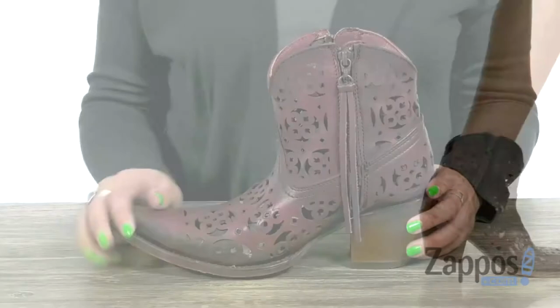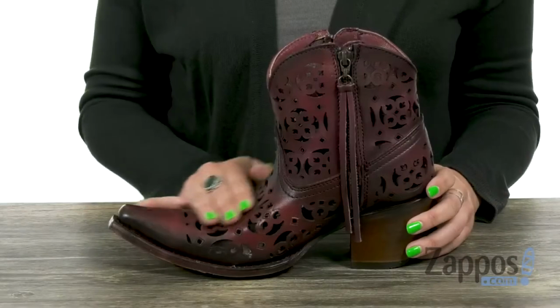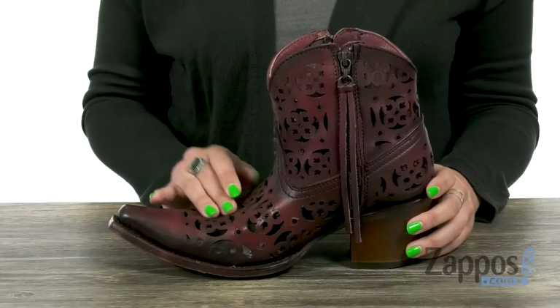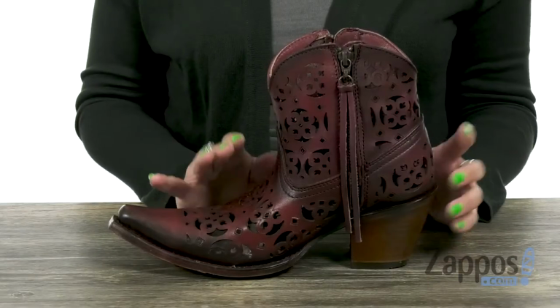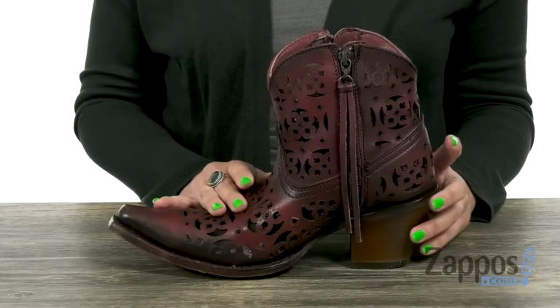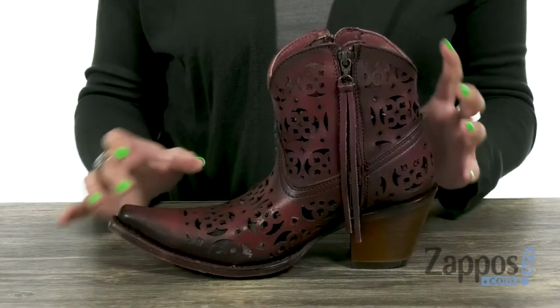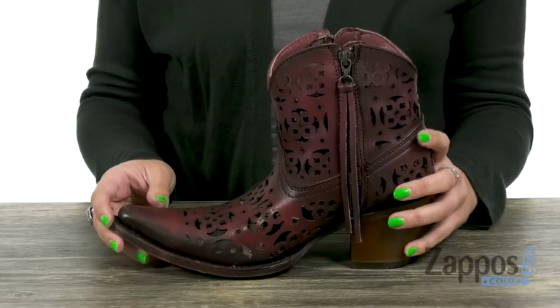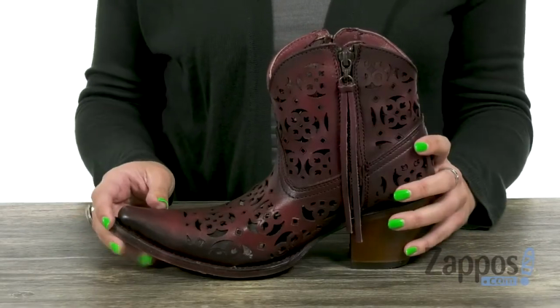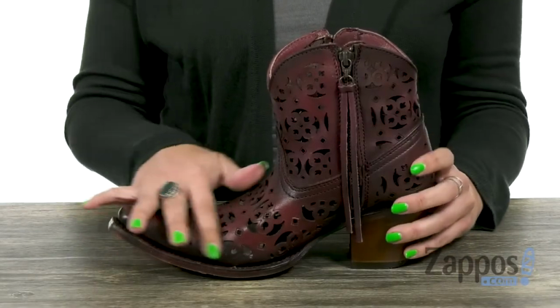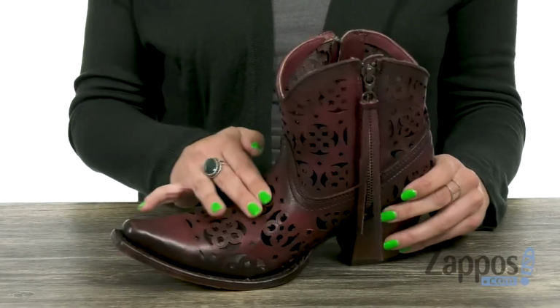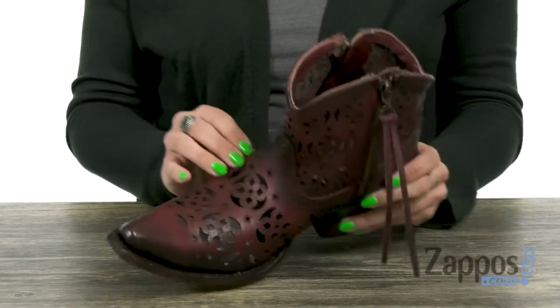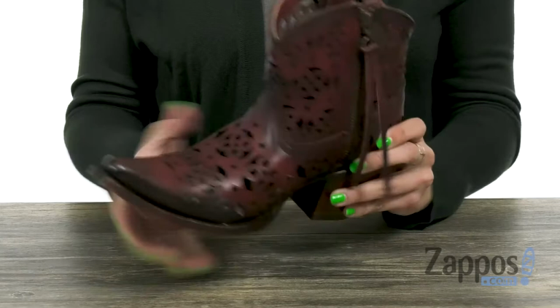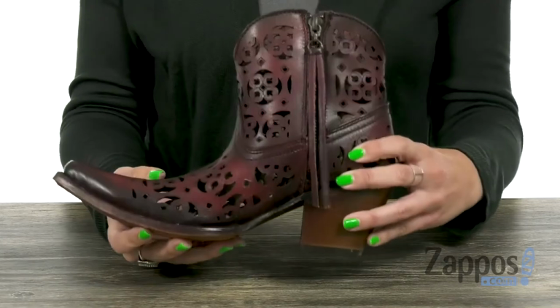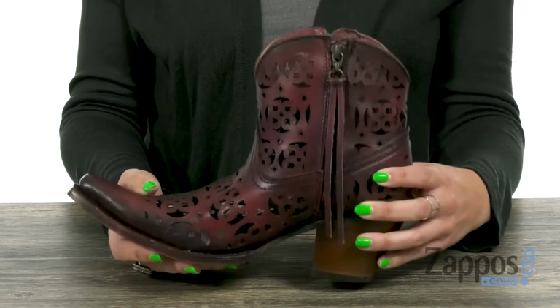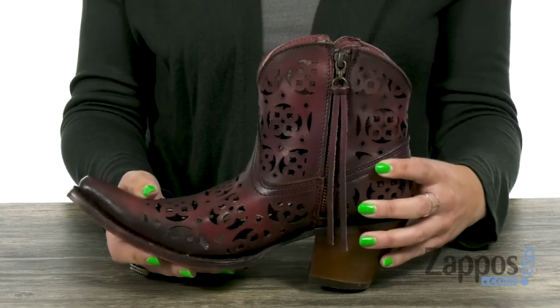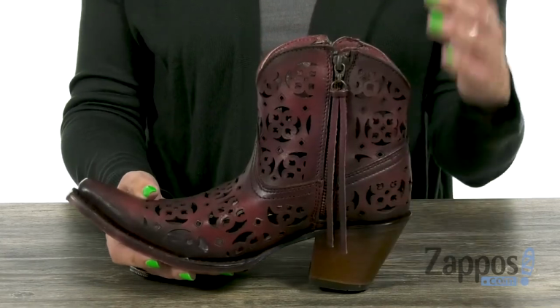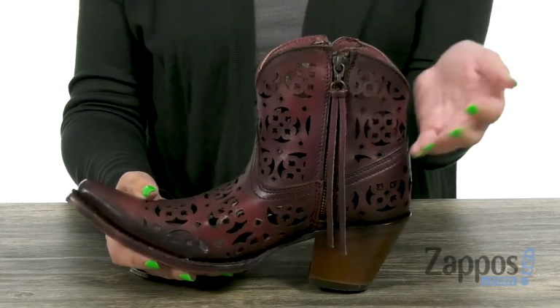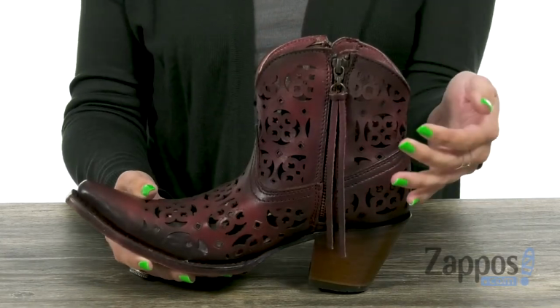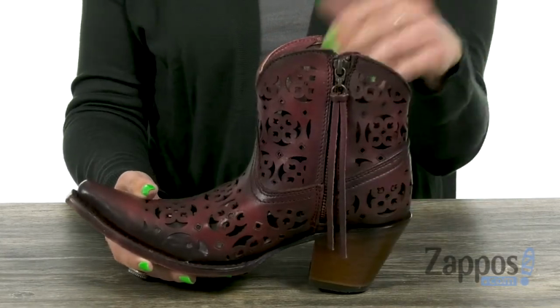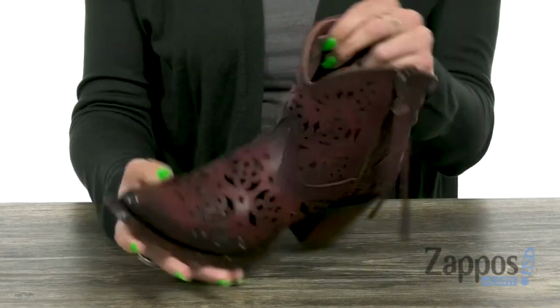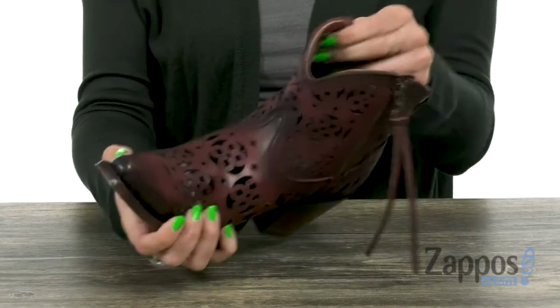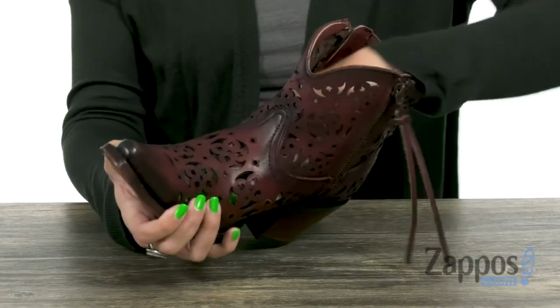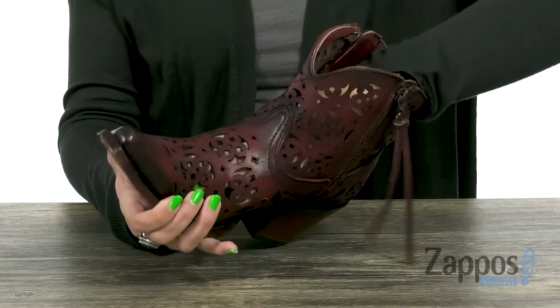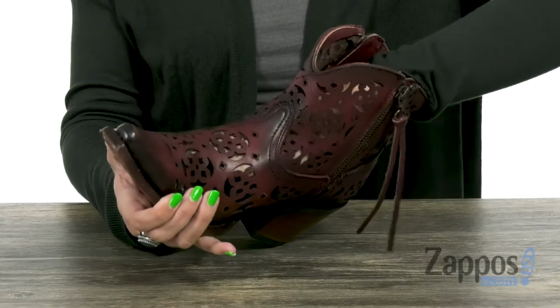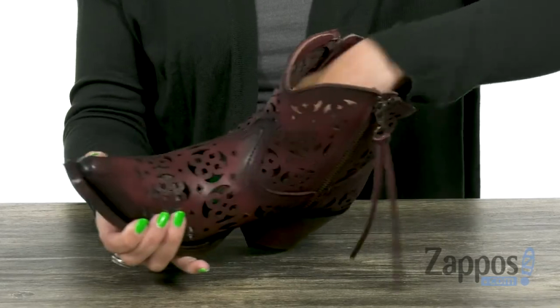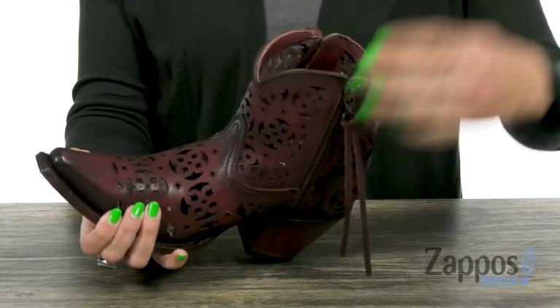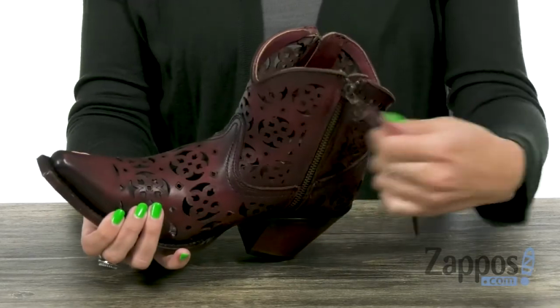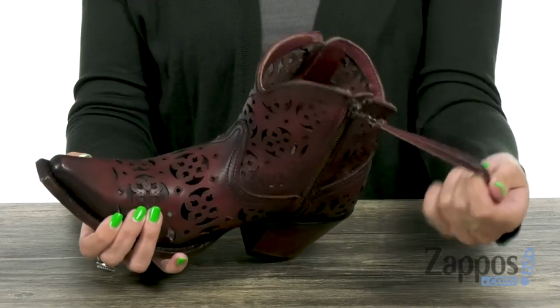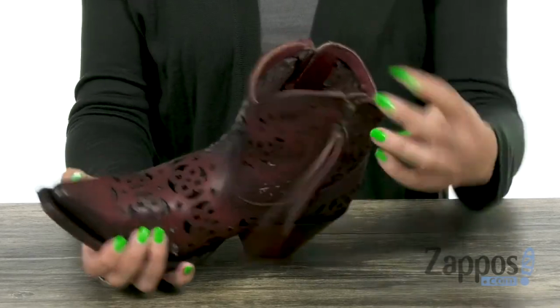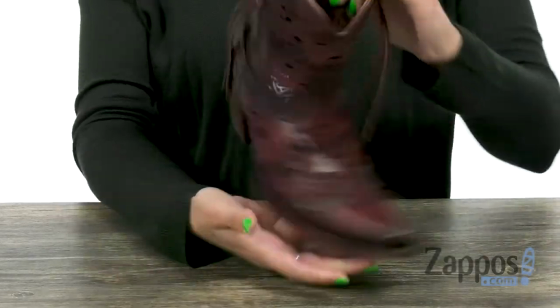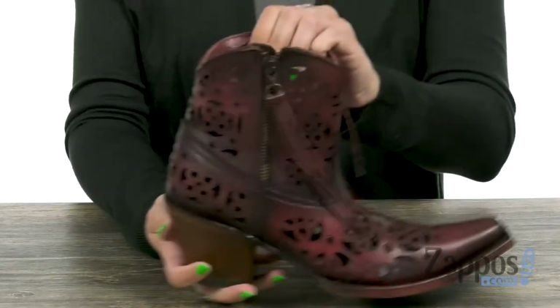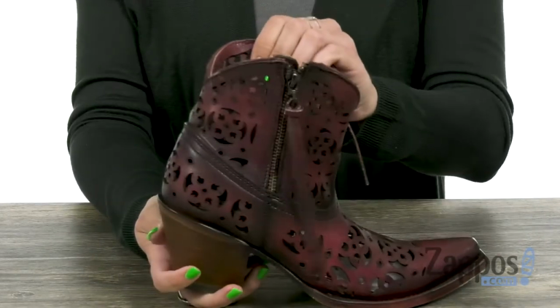These fun ankle boots have a soft leather upper with a little bit of a burnished finish. I love the cutout details throughout, it just gives it a really cute look. You can wear colorful tights or socks and they will peek through and just make it even more fun. I love the tassel pull detailing on both zippers.